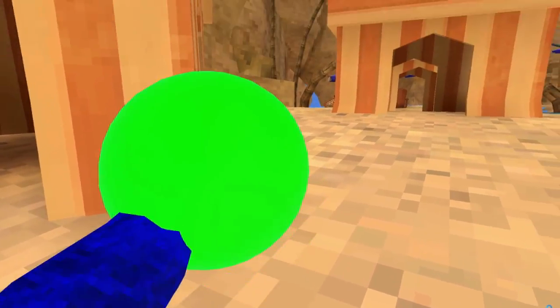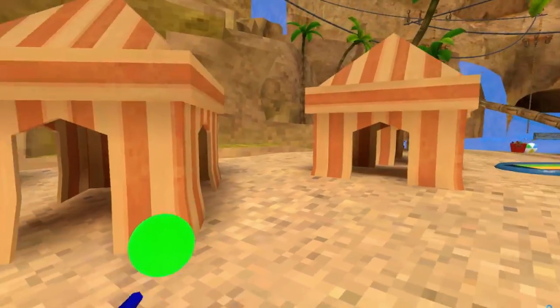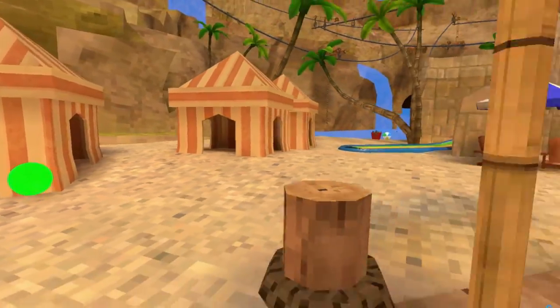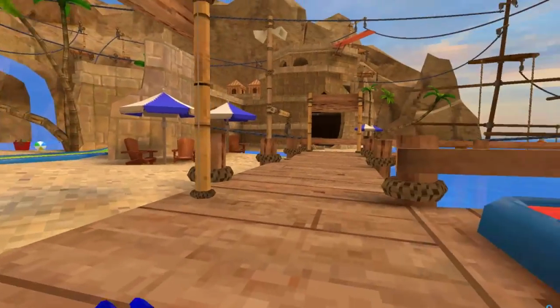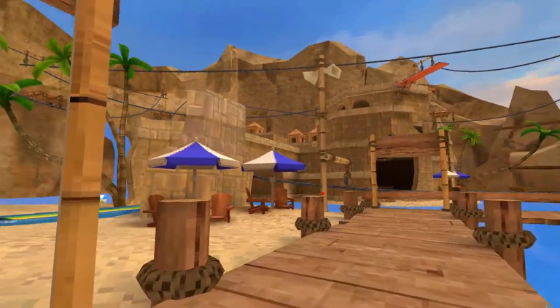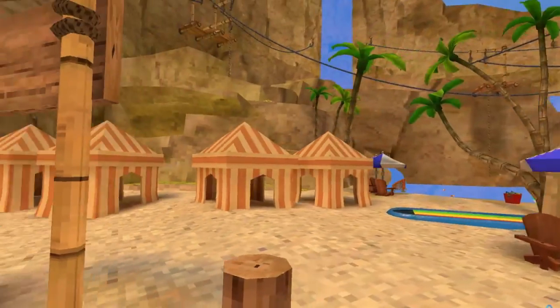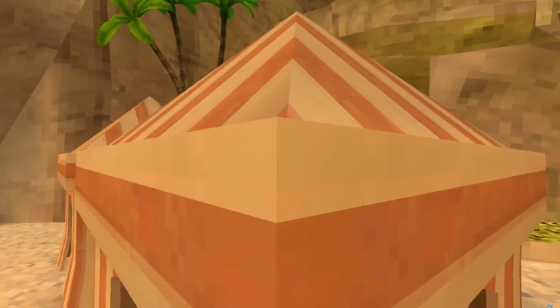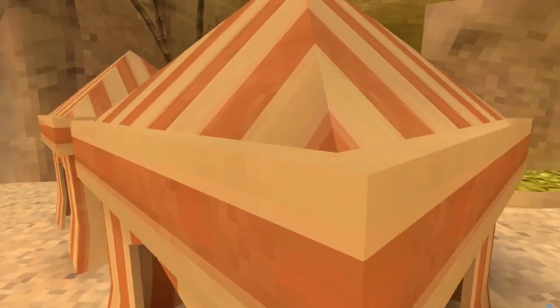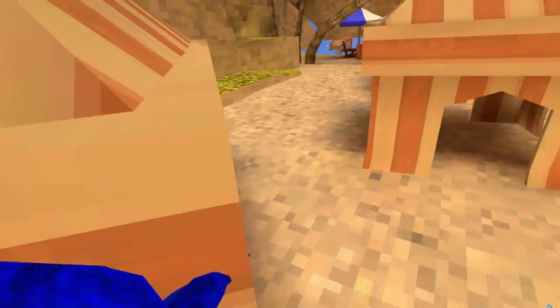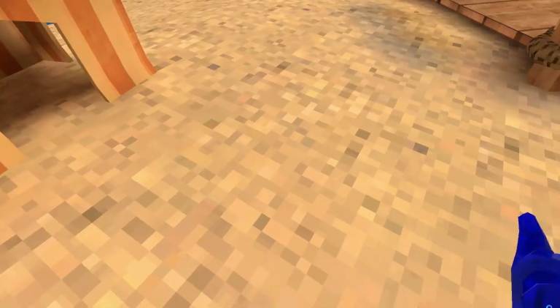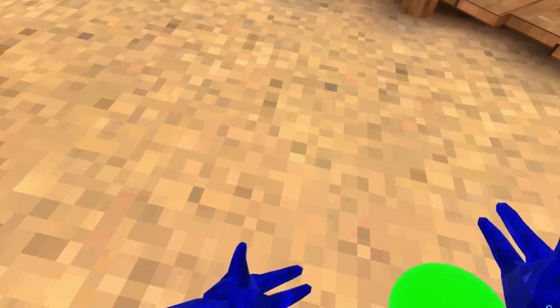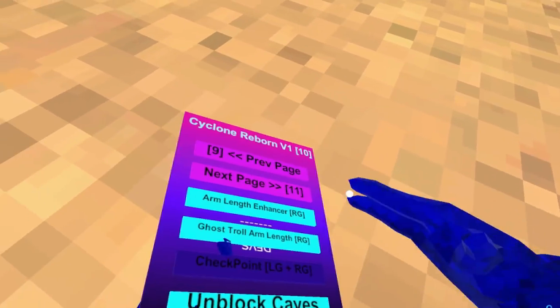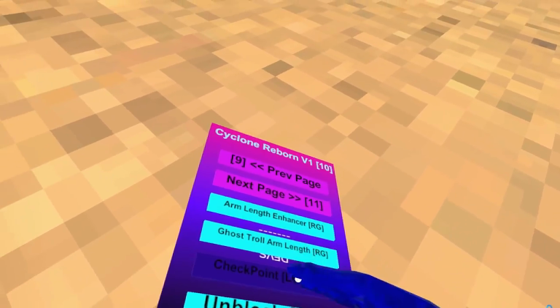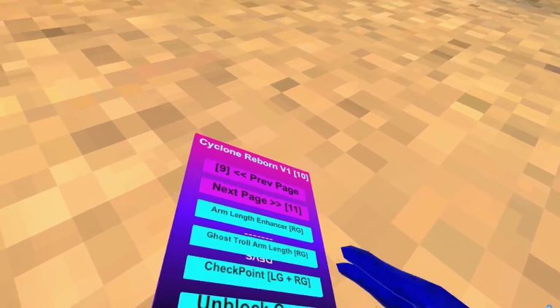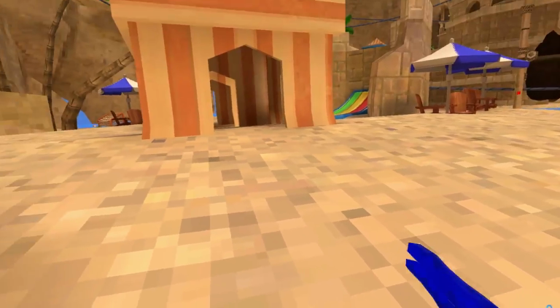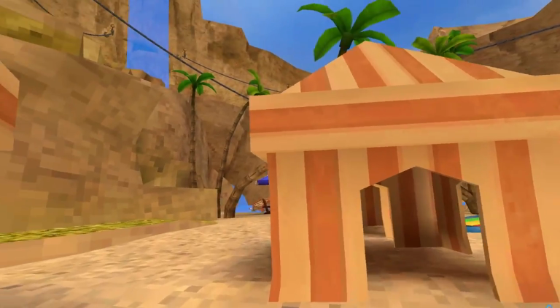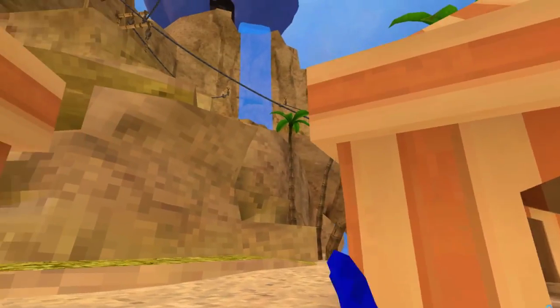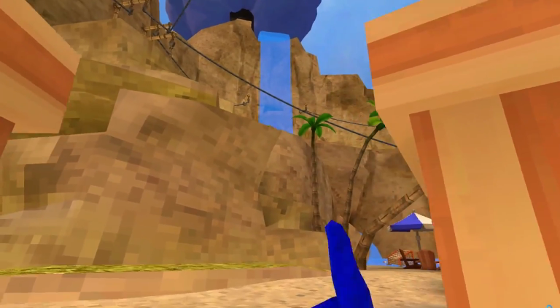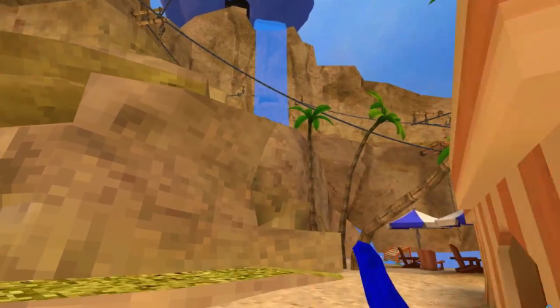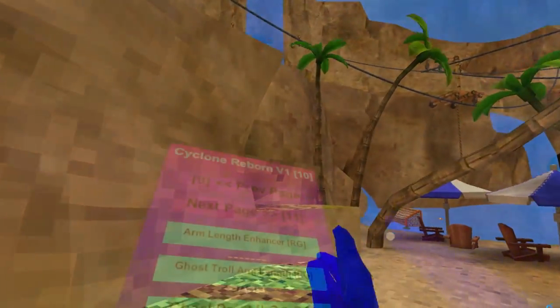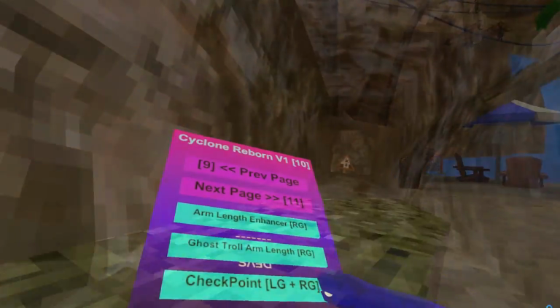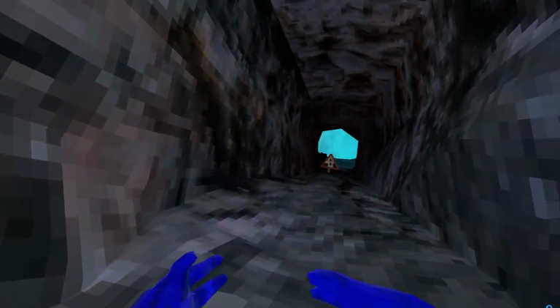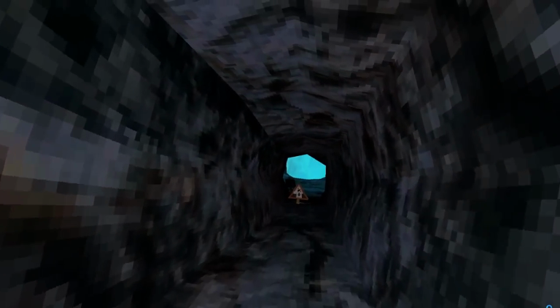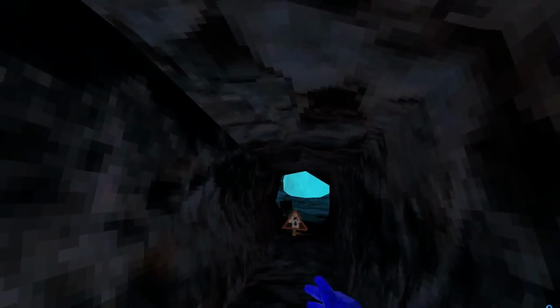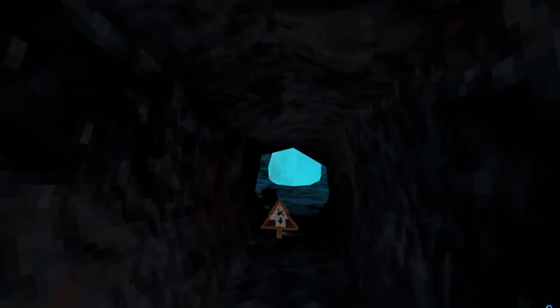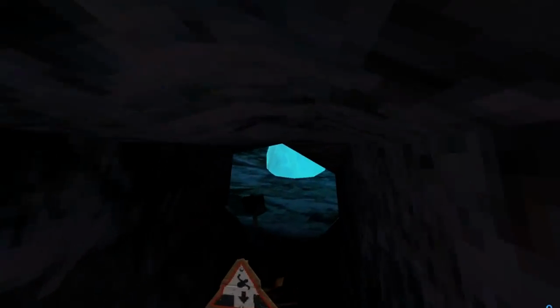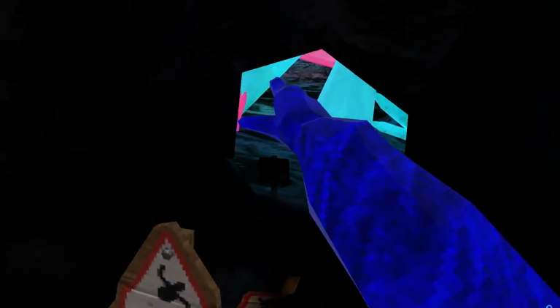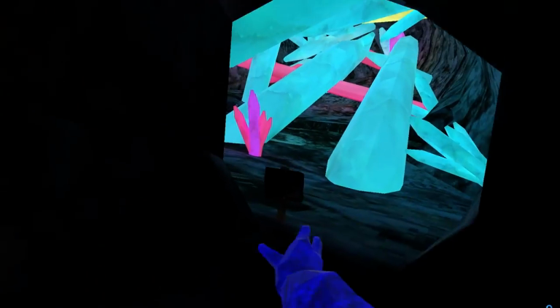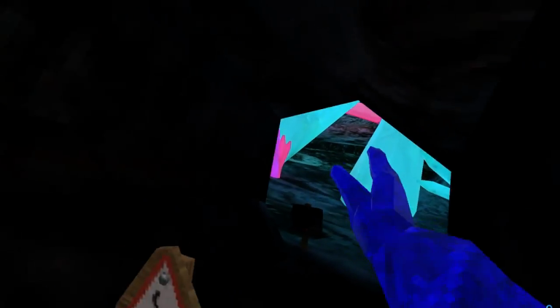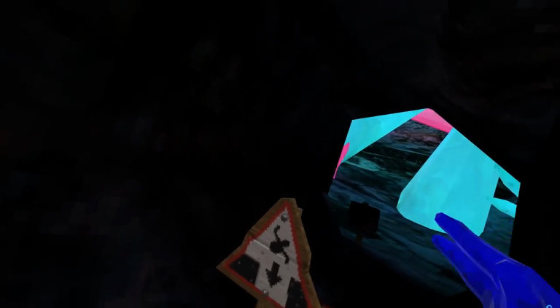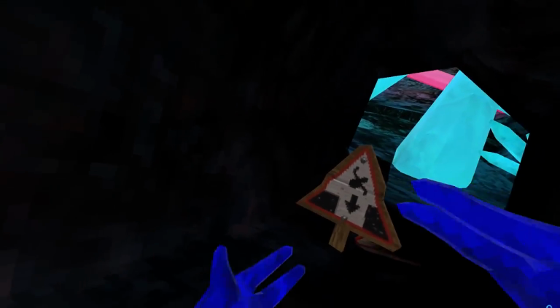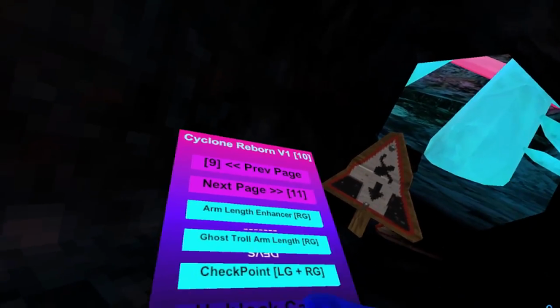Checkpoint — left grip. Then I can go over here and I can teleport to it. Unblock Caves — we gotta go to a cave. So unblock caves just unblocks caves and everything. That's actually pretty cool.